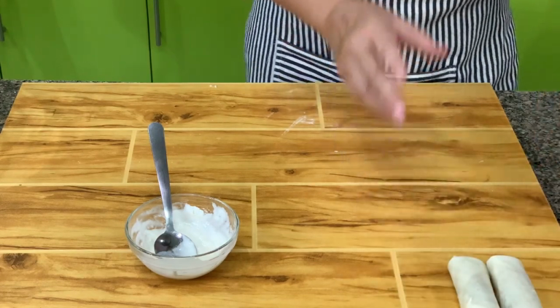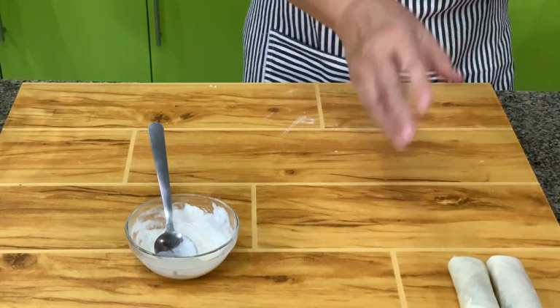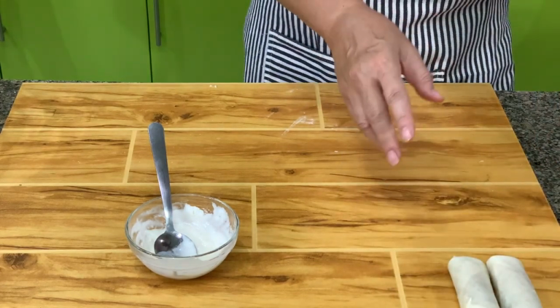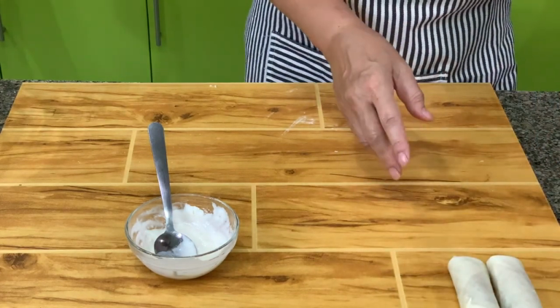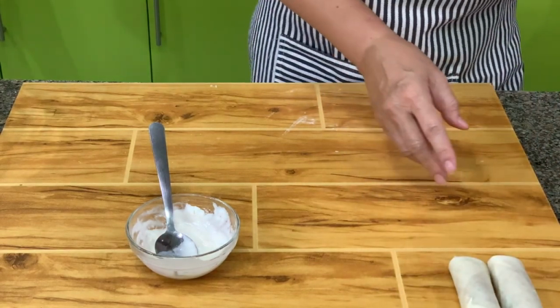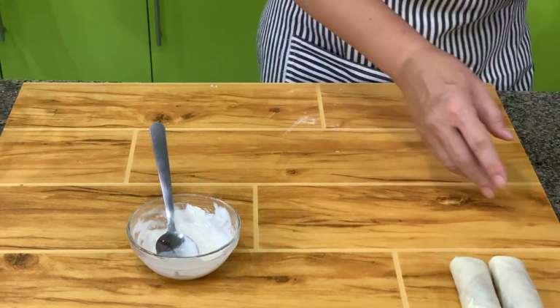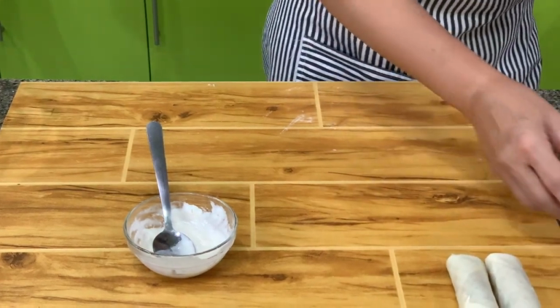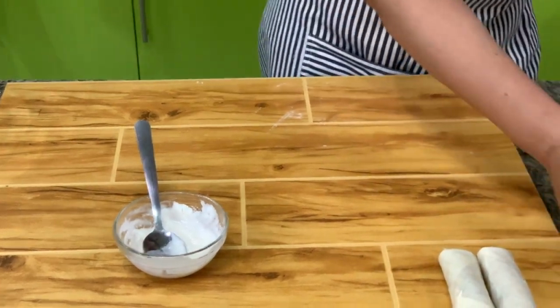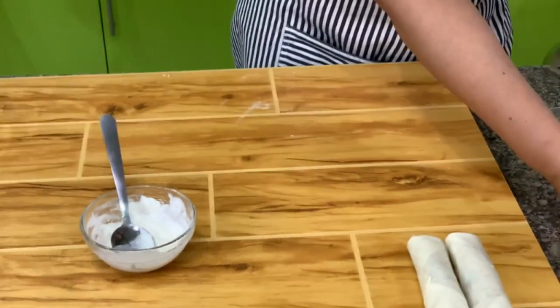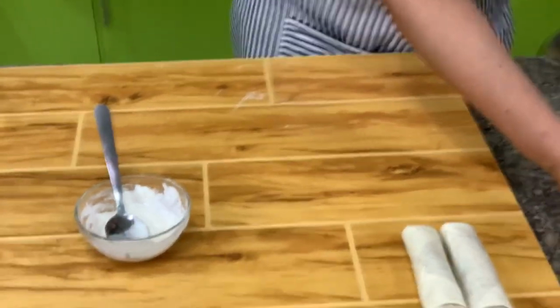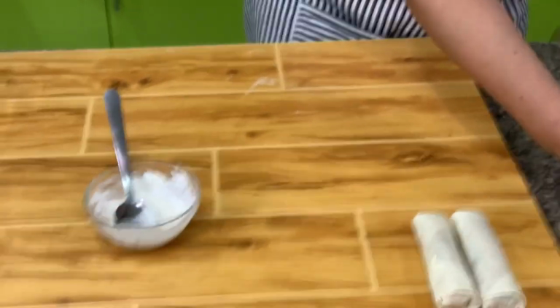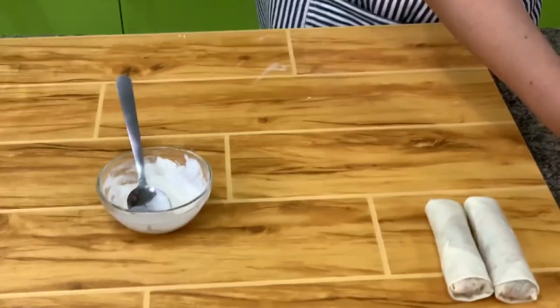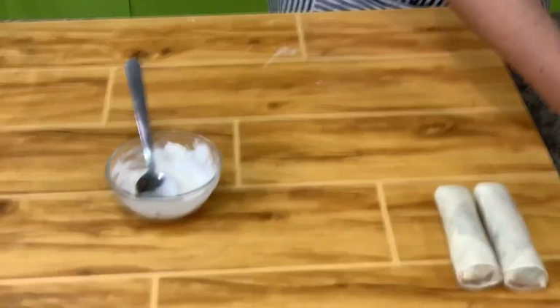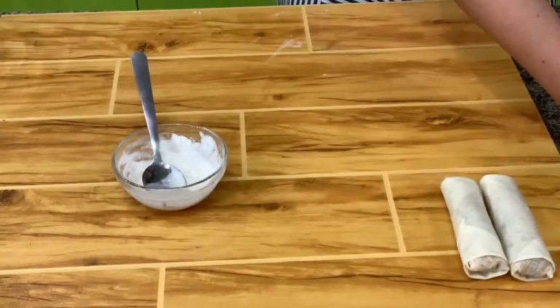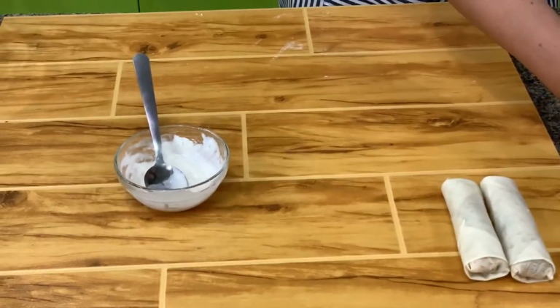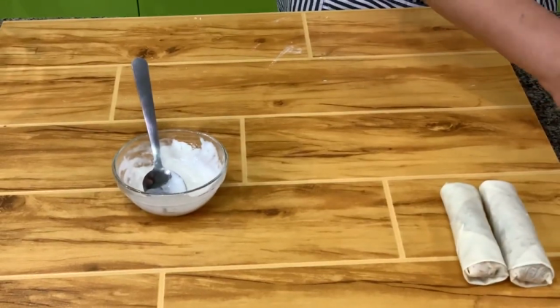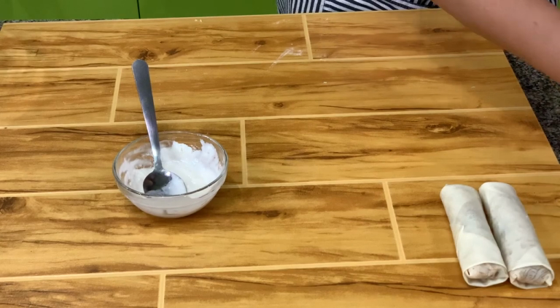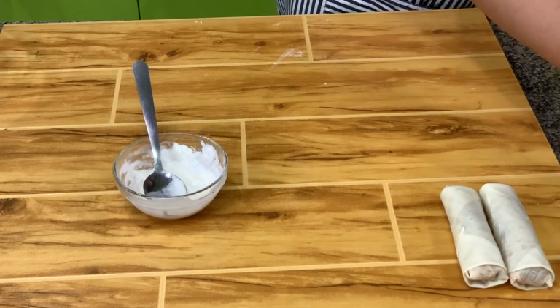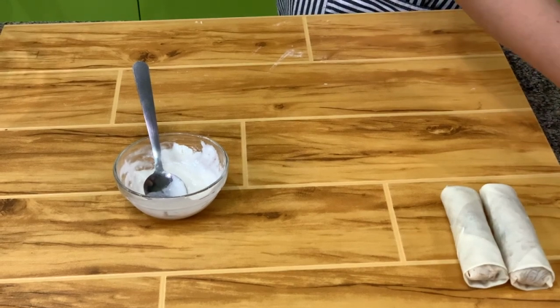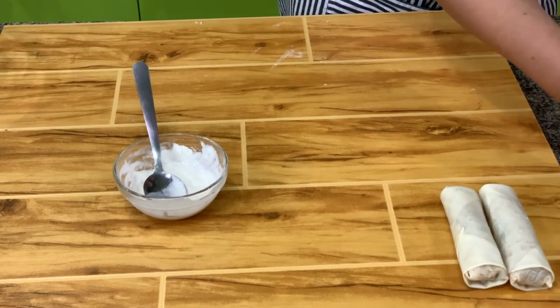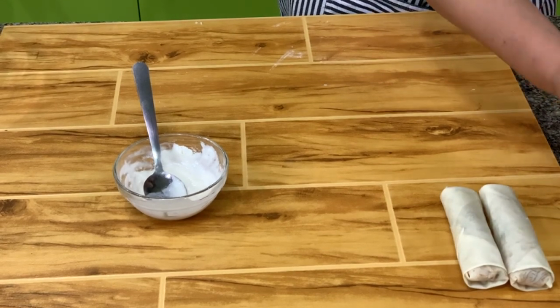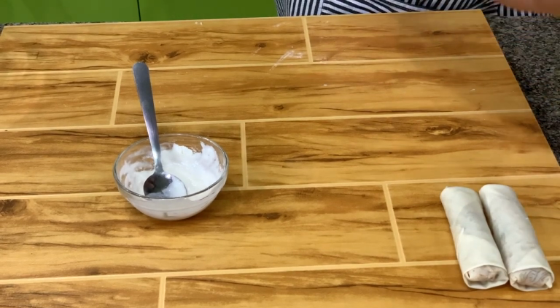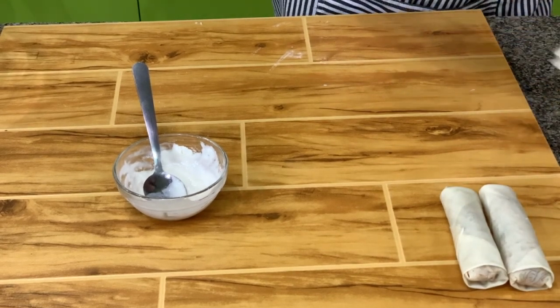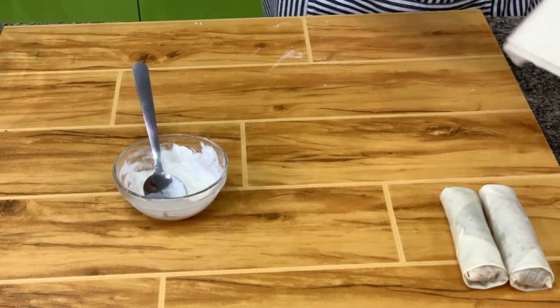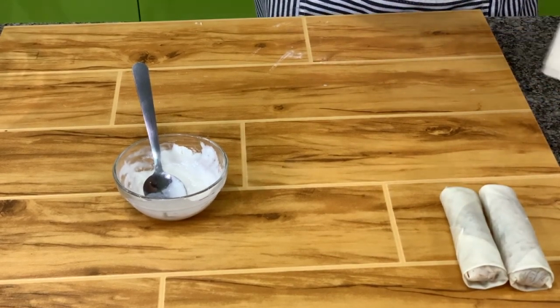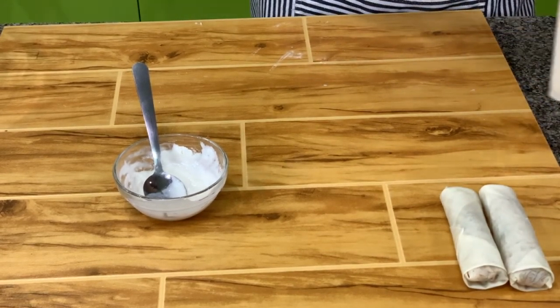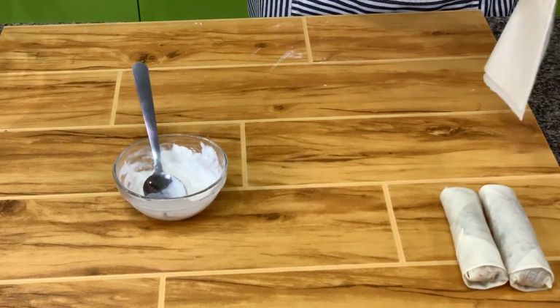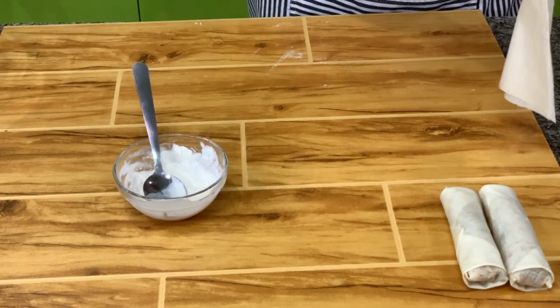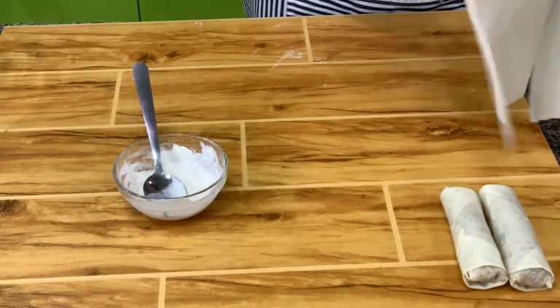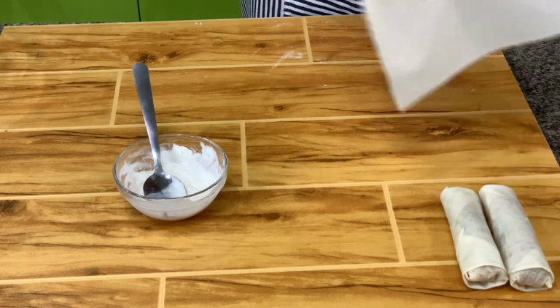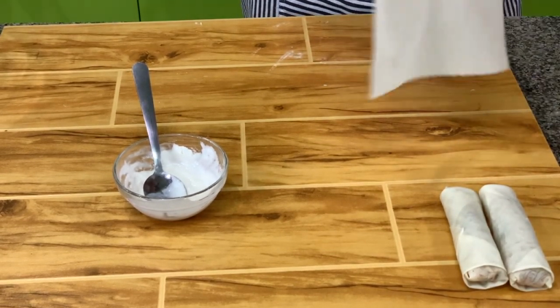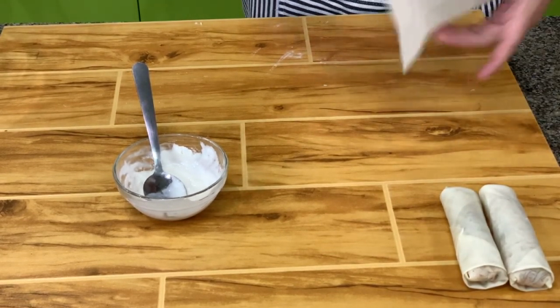You can prepare the lumpia ahead and freeze them. If you want to fry, fry straight from the freezer — don't thaw them out.